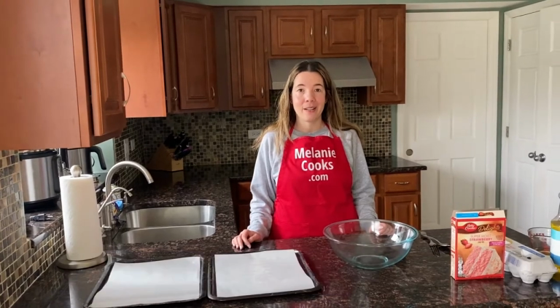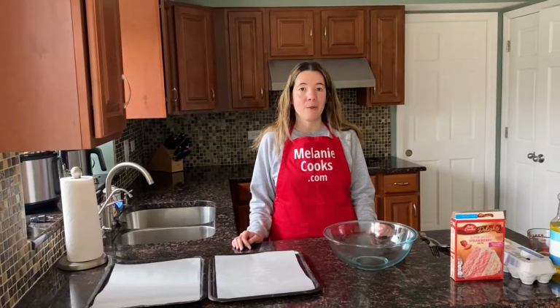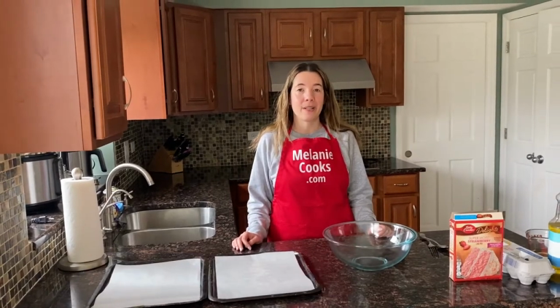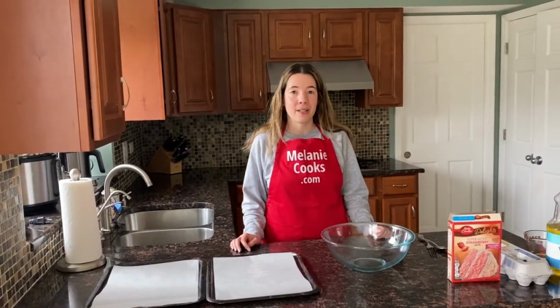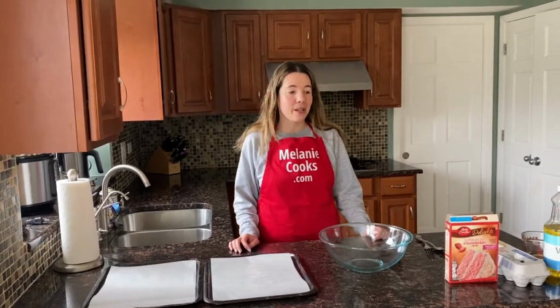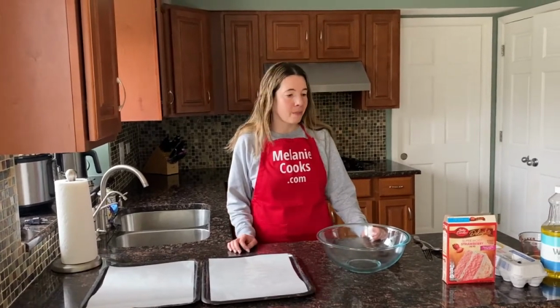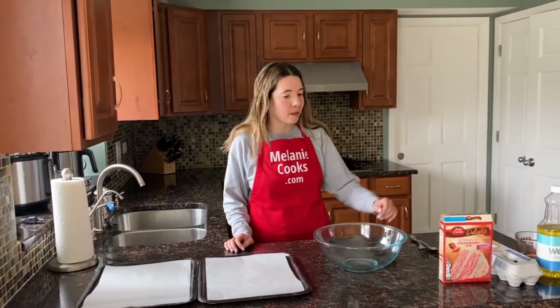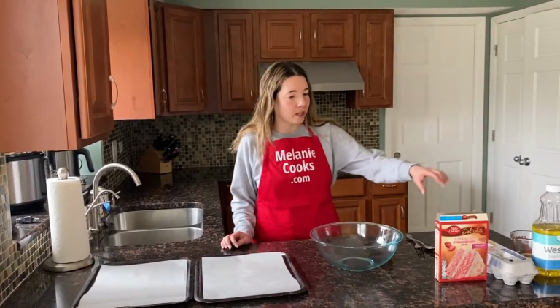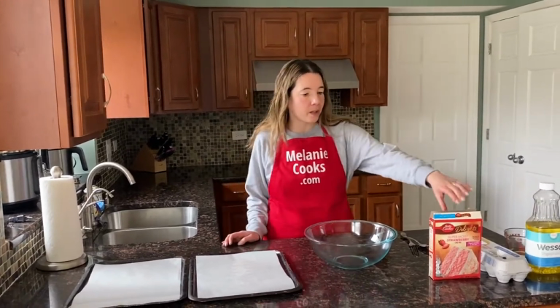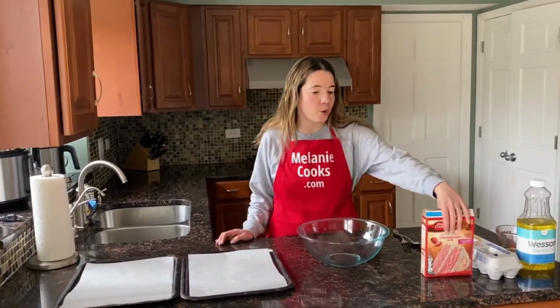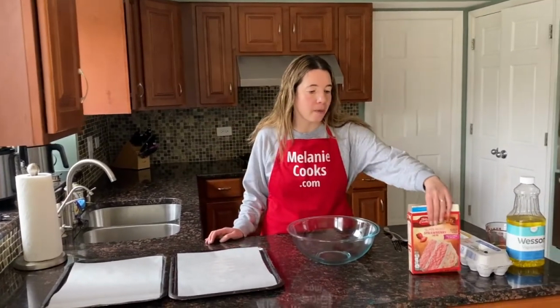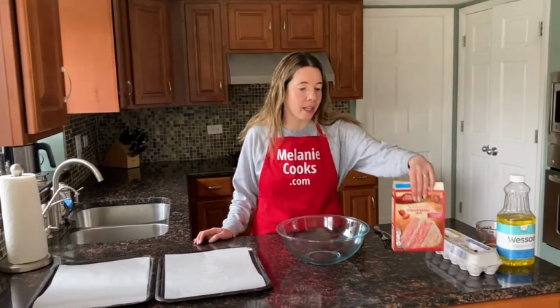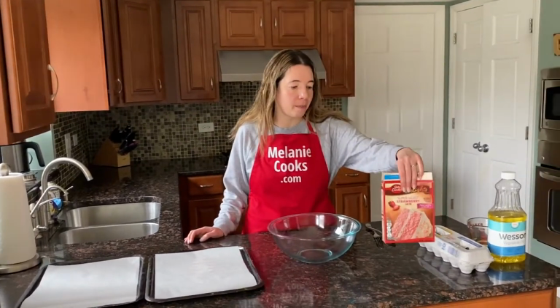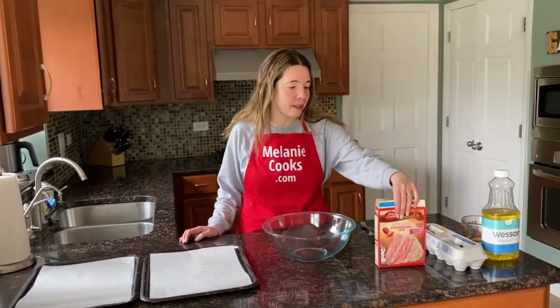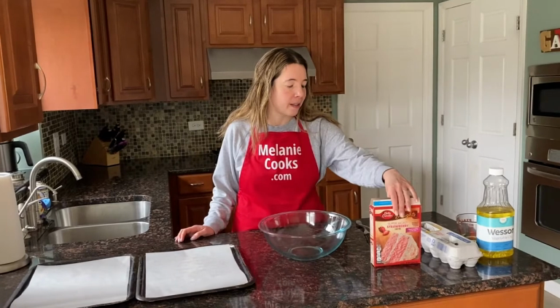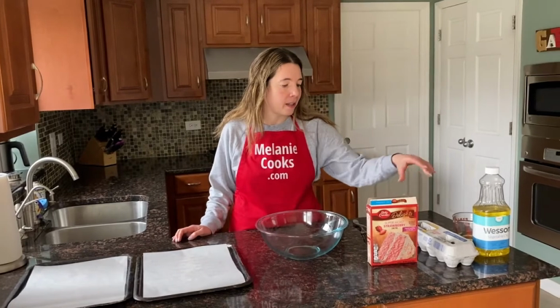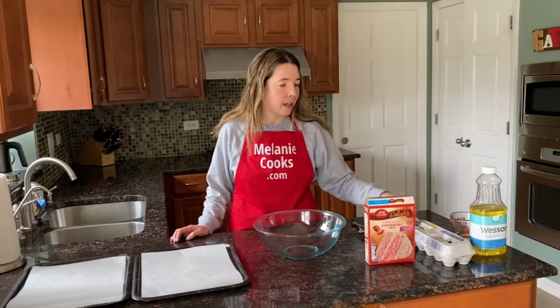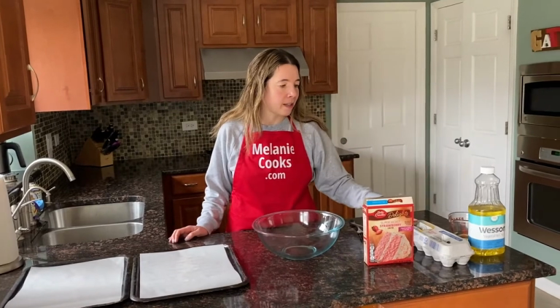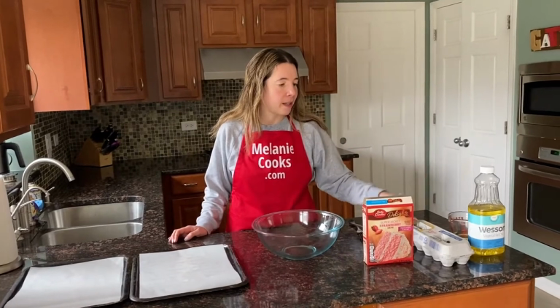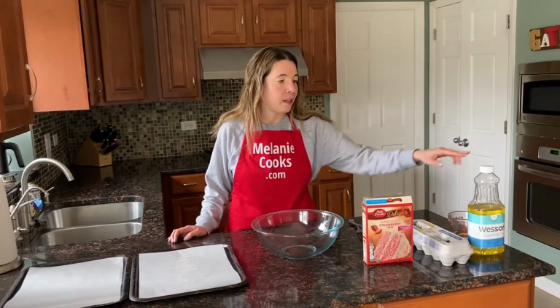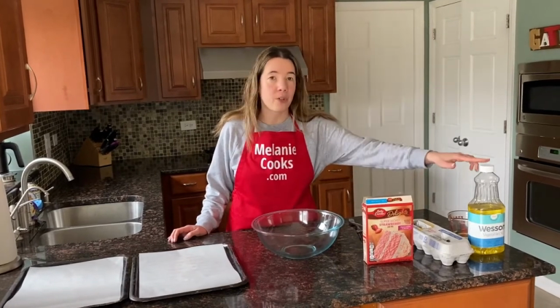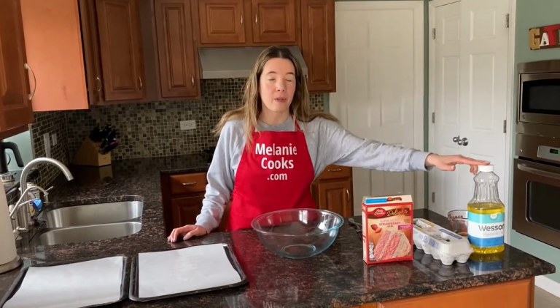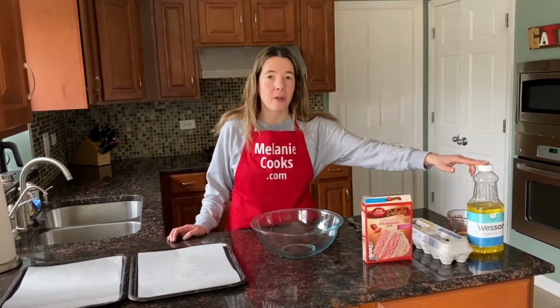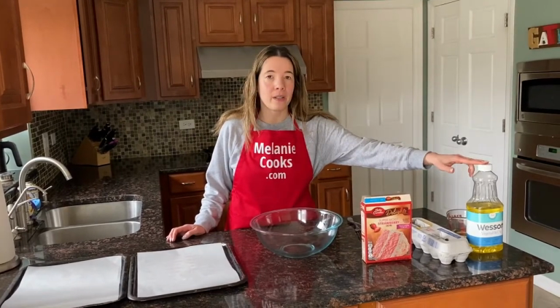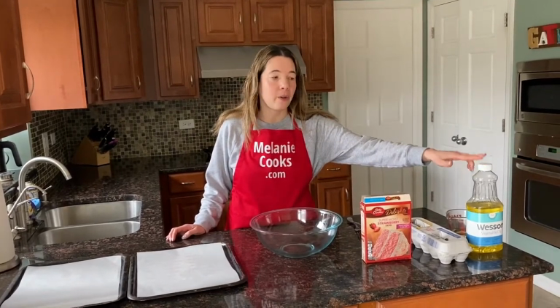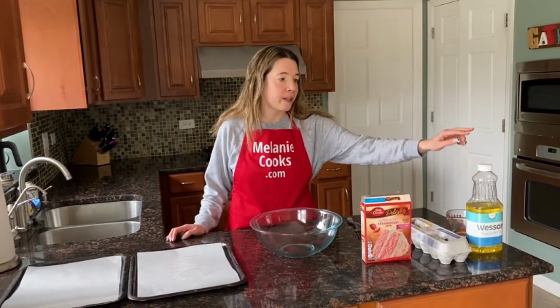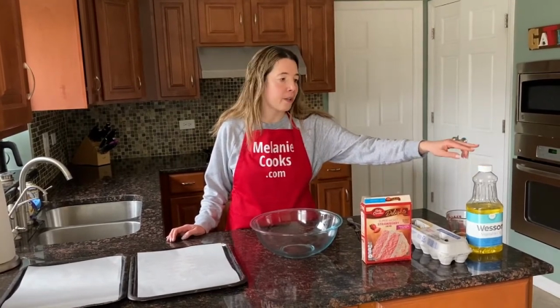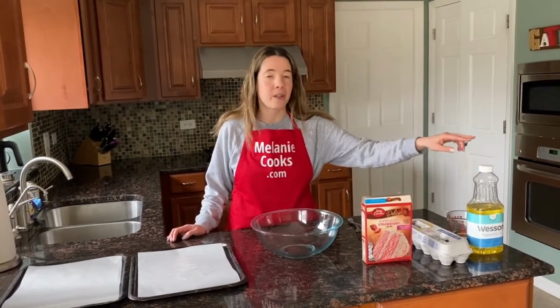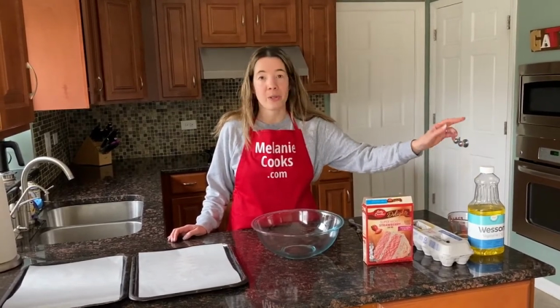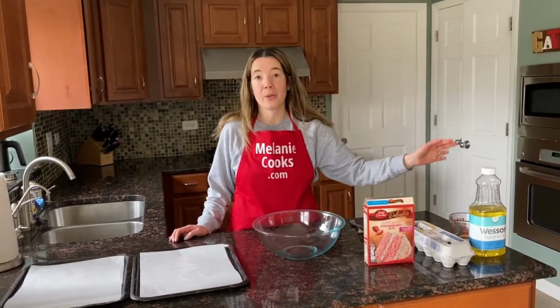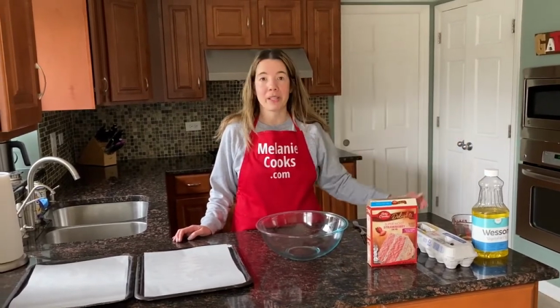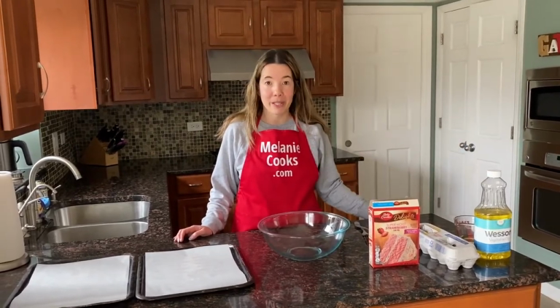For this easy recipe we need strawberry cake mix, eggs, and vegetable oil — or instead you can also use melted butter.